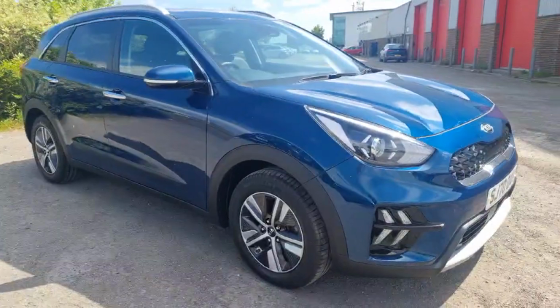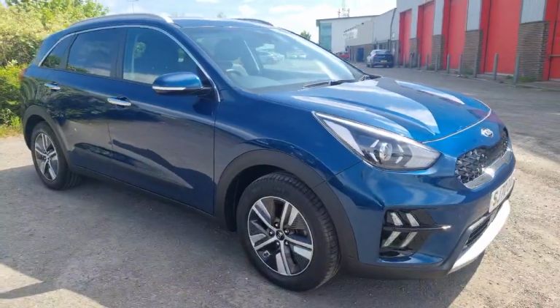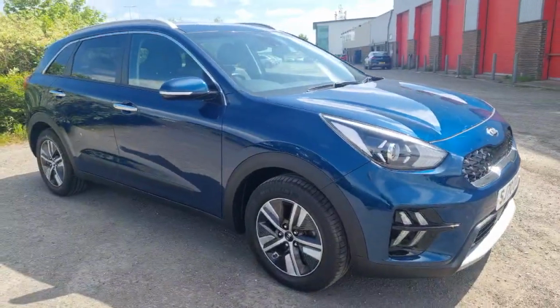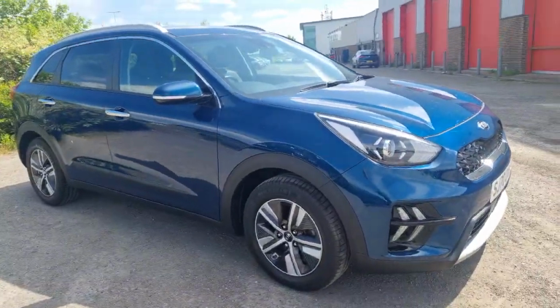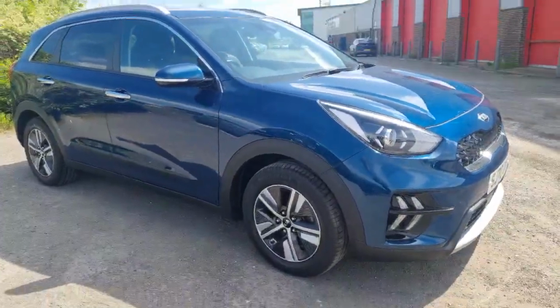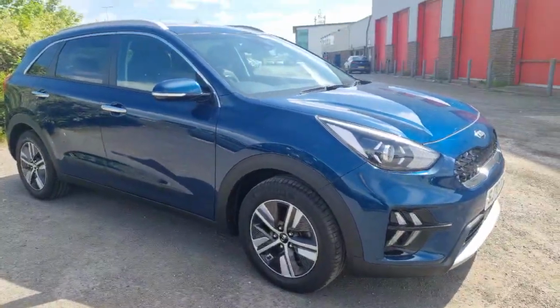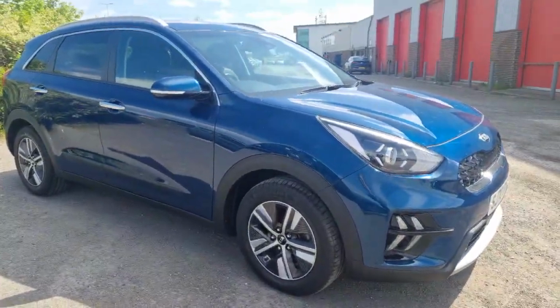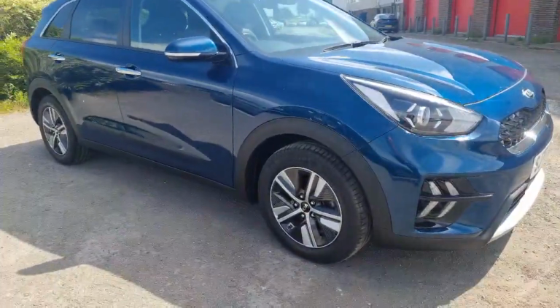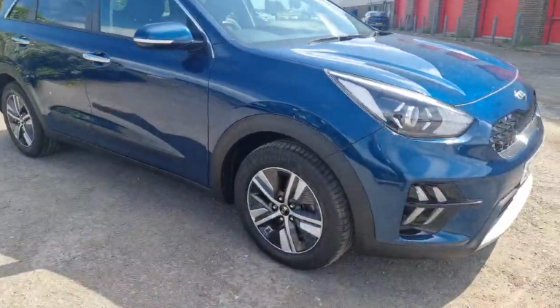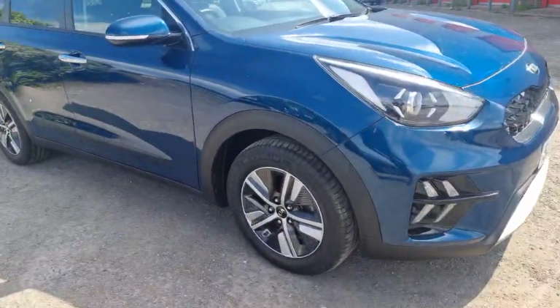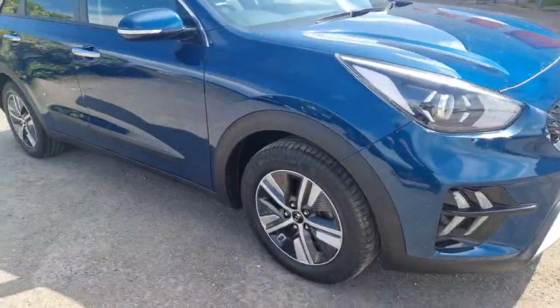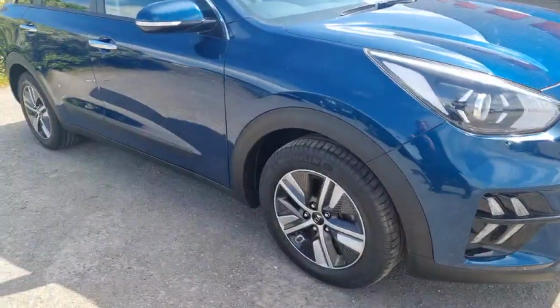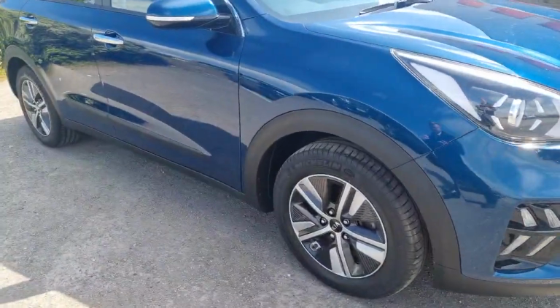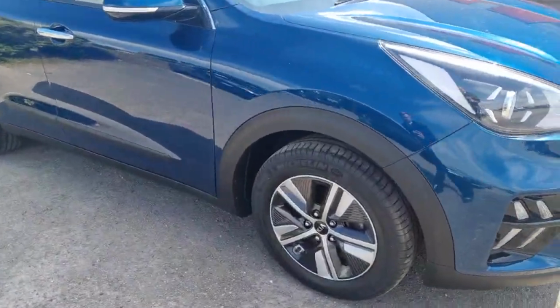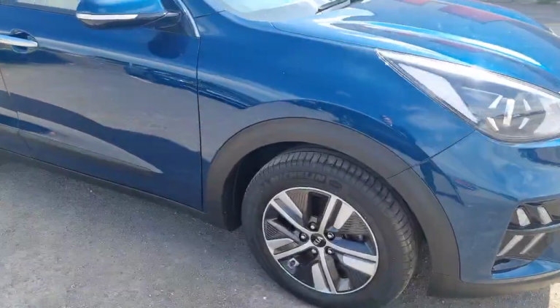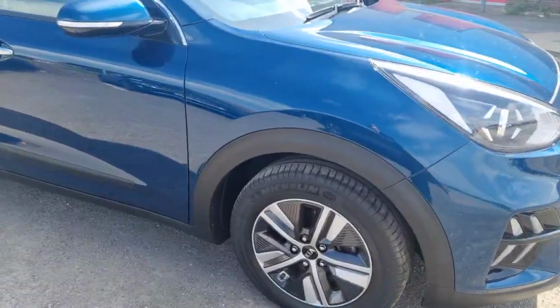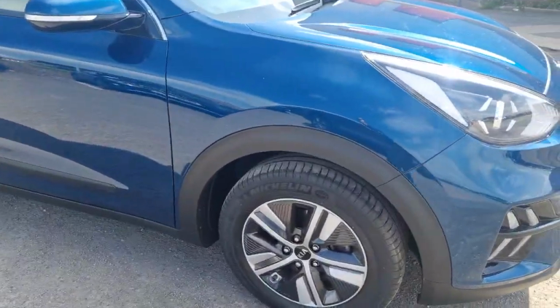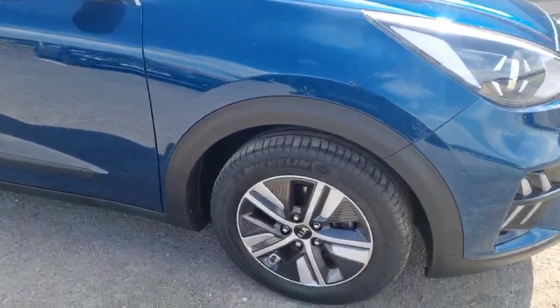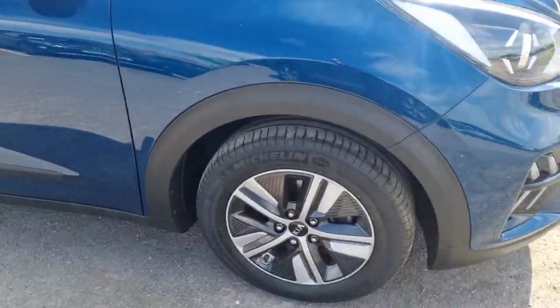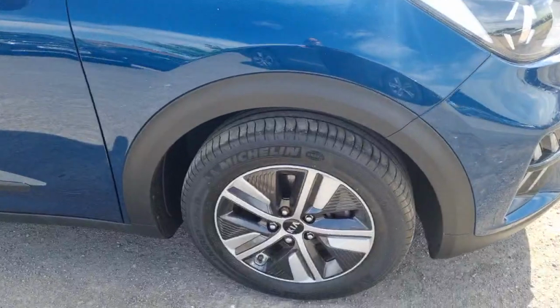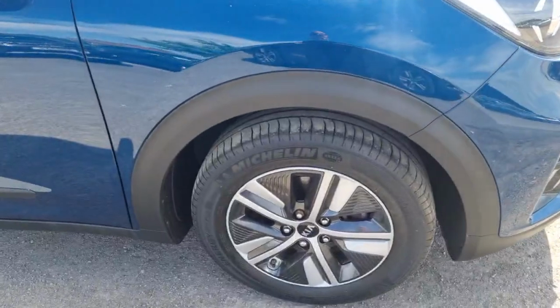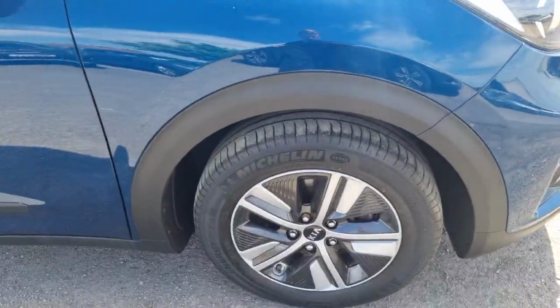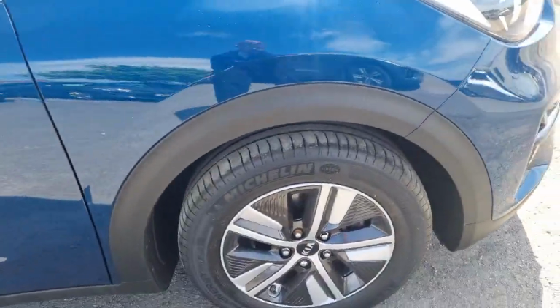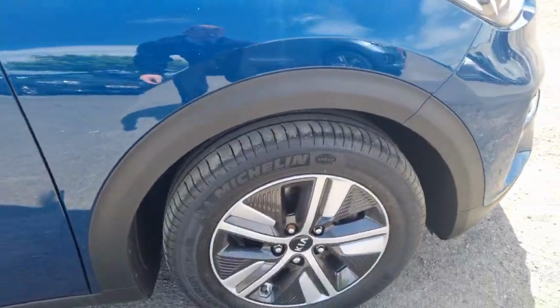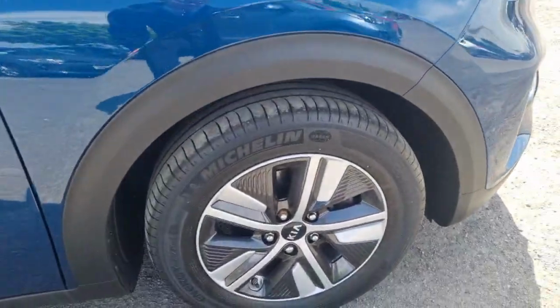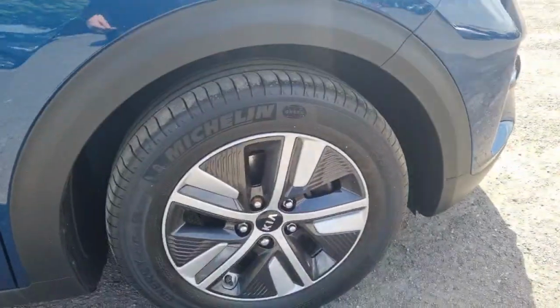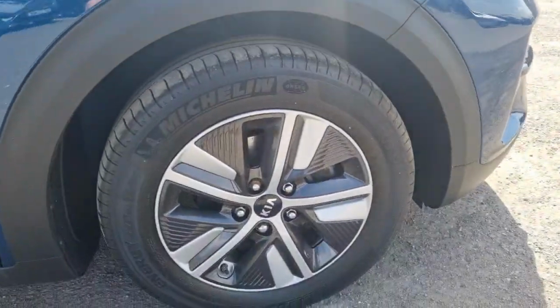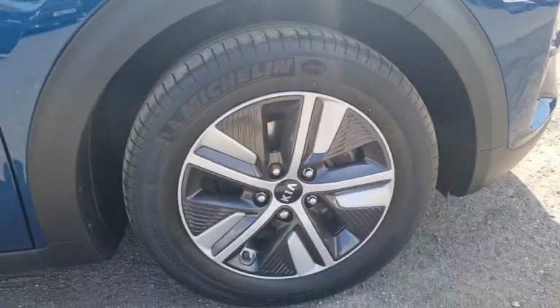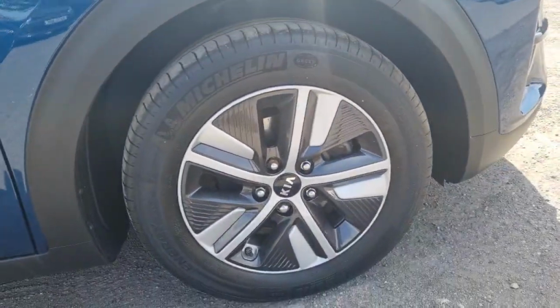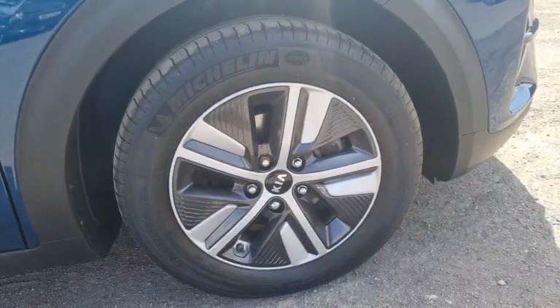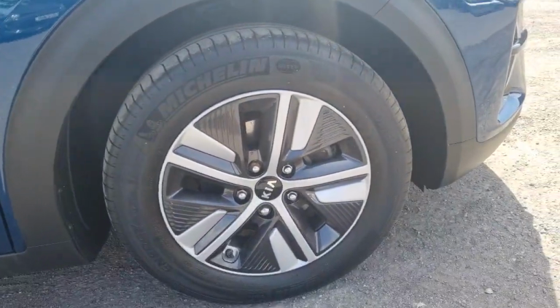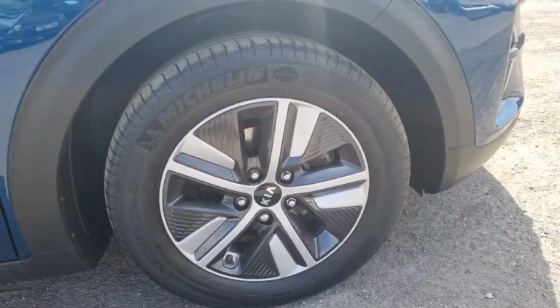The 1.6 petrol linked to the electric motor and battery system gives you a lovely miles per gallon return — great for longer journeys, shorter journeys around town, everything like that.